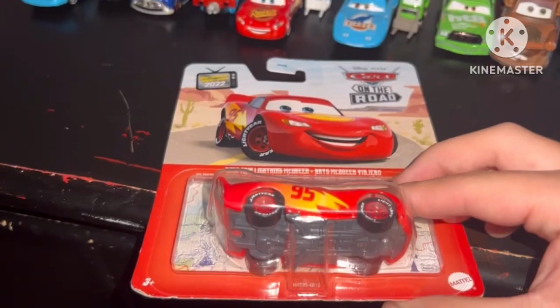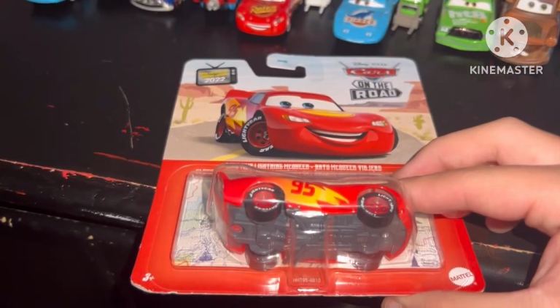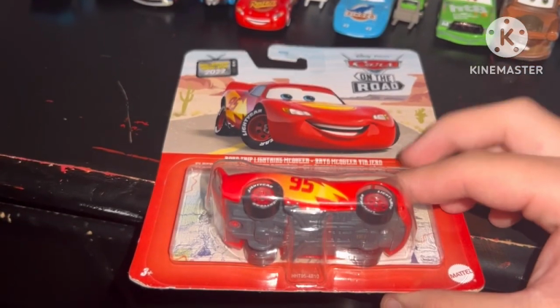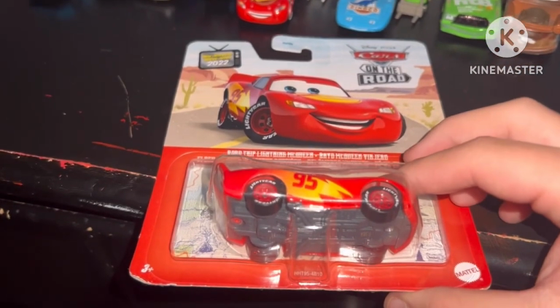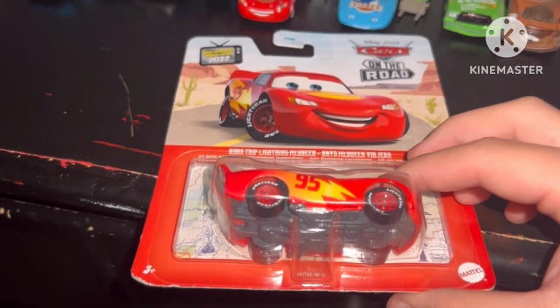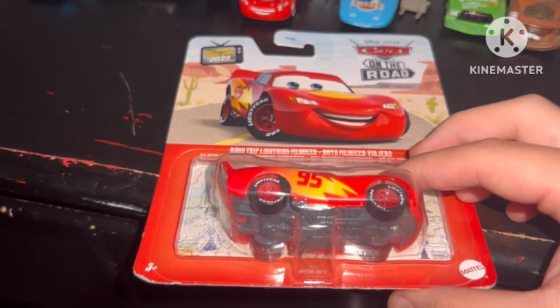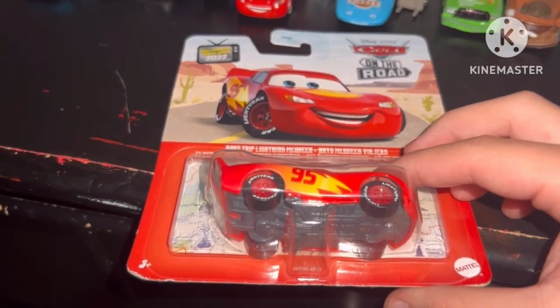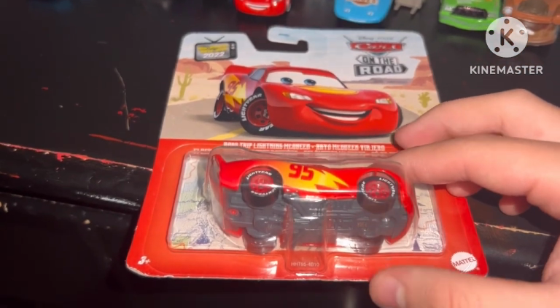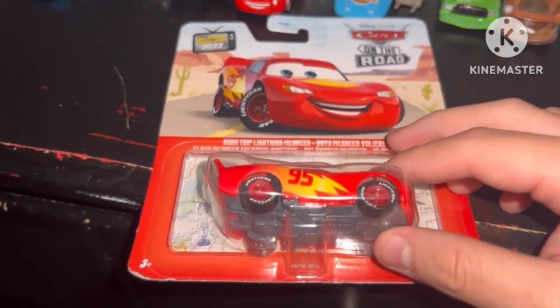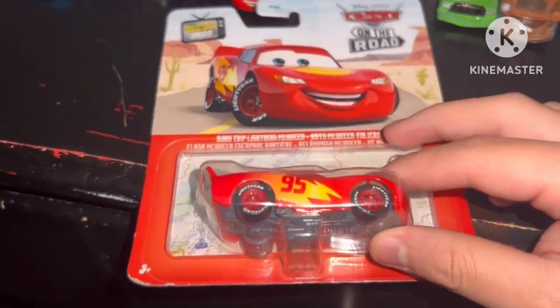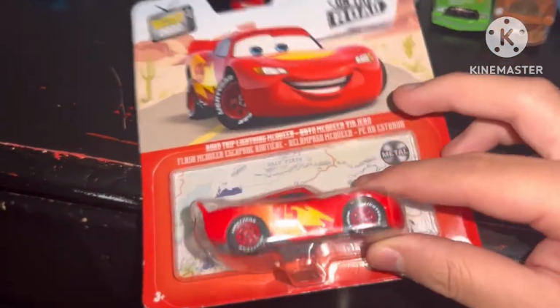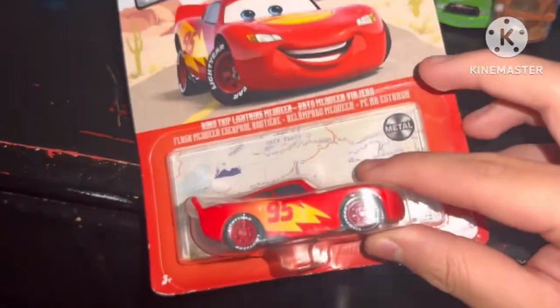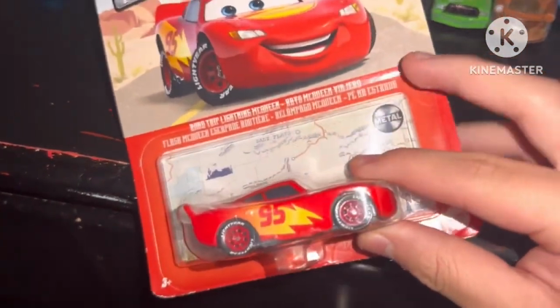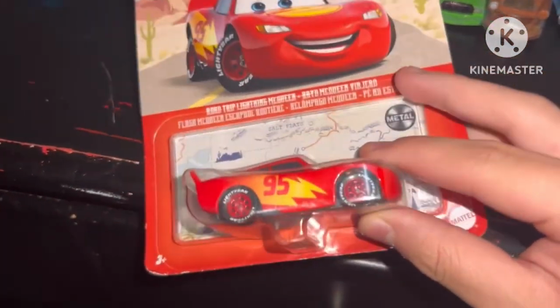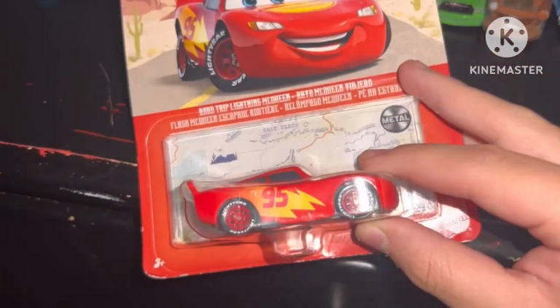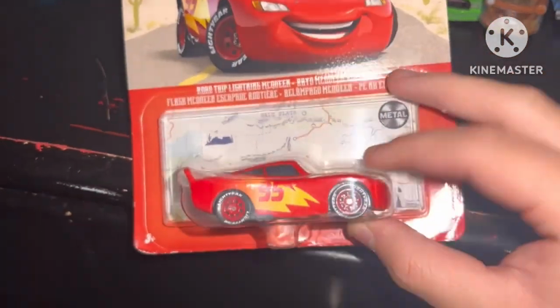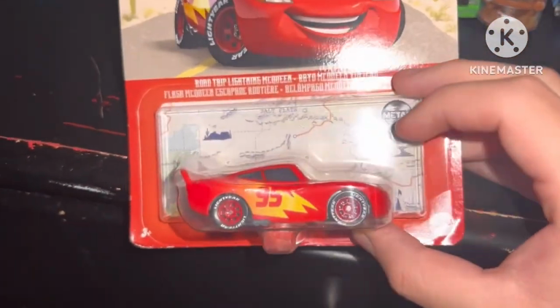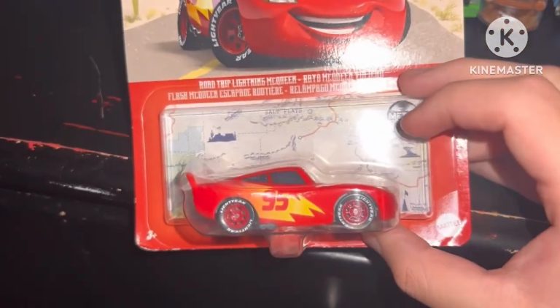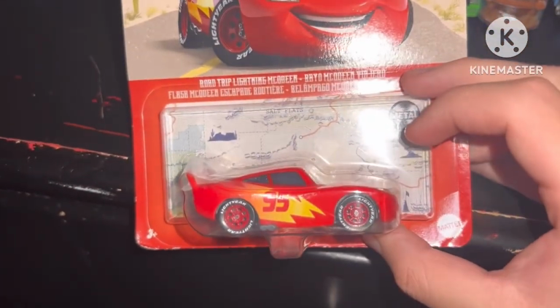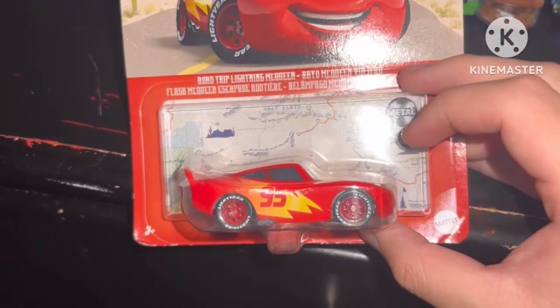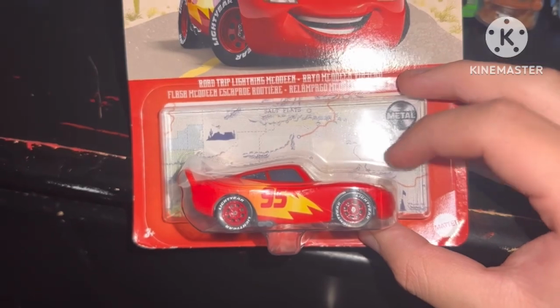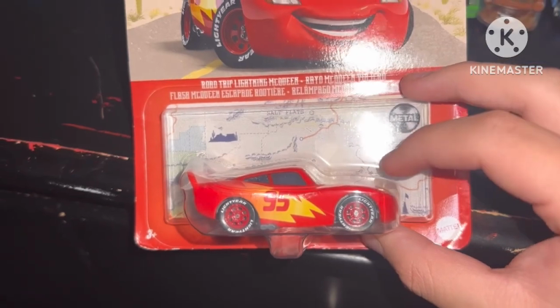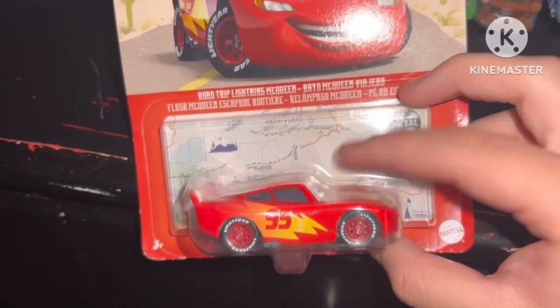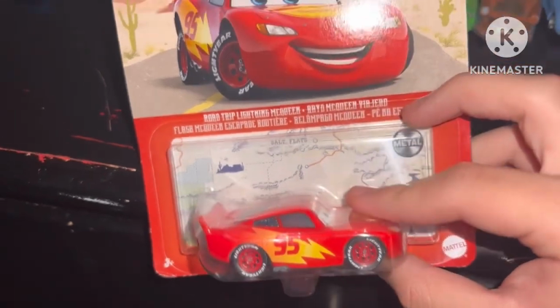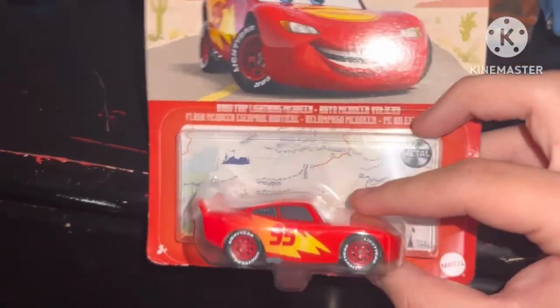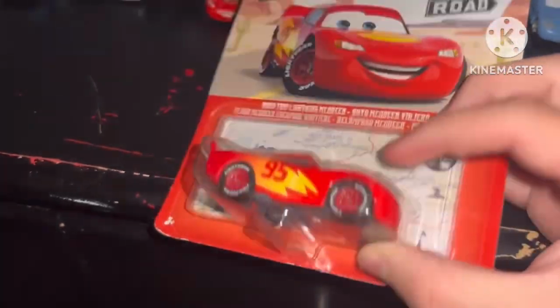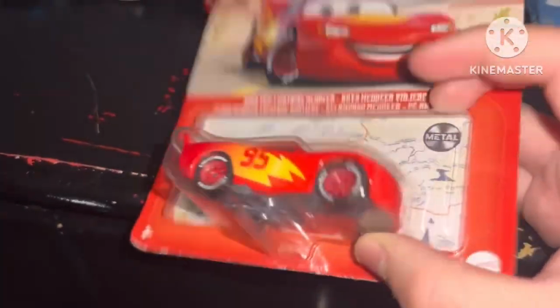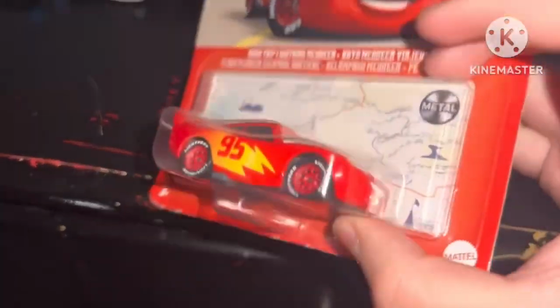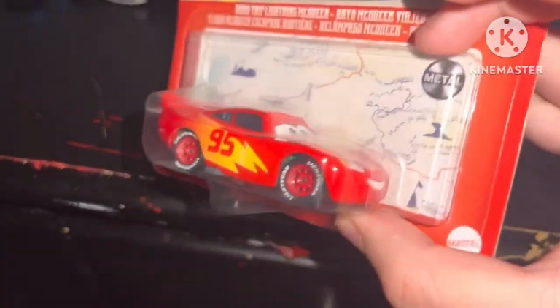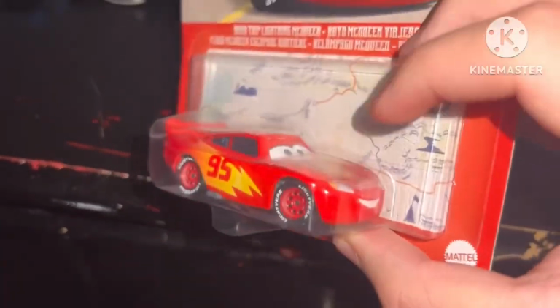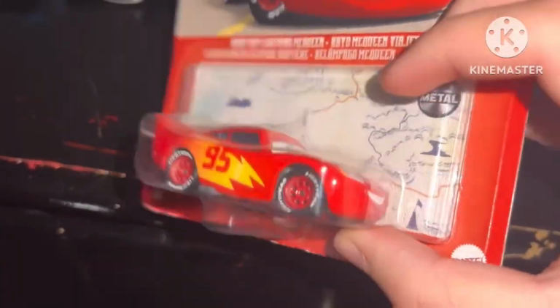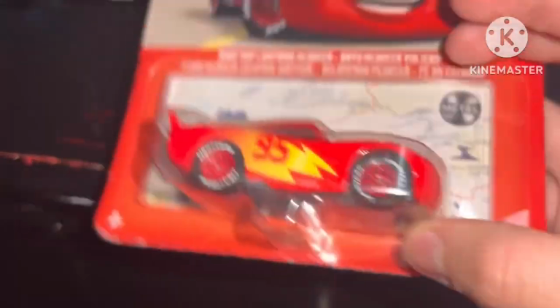Hey guys, I'm going to do an unboxing of this diecast. This is Road Trip Lightning McQueen. So we're going to unbox this.